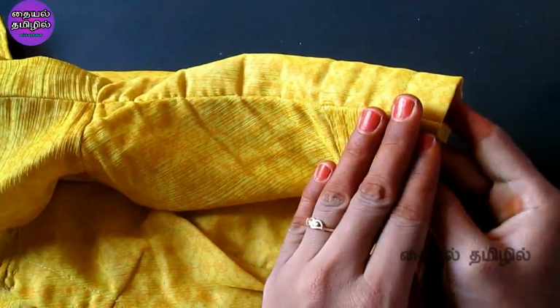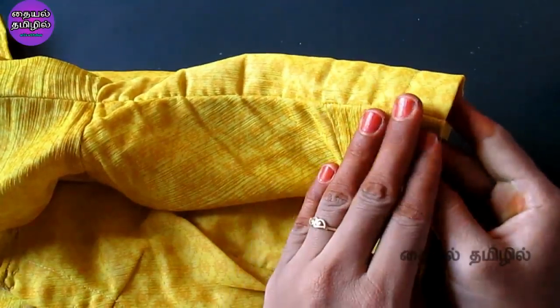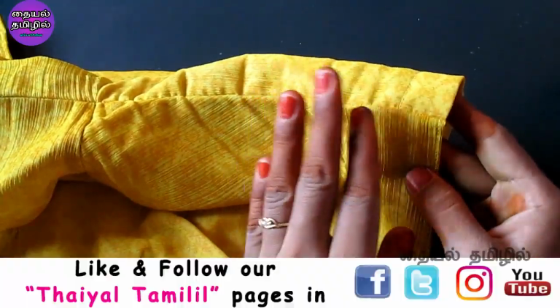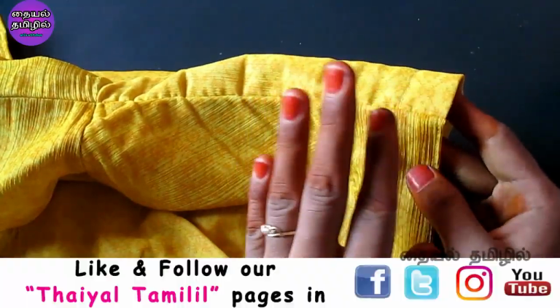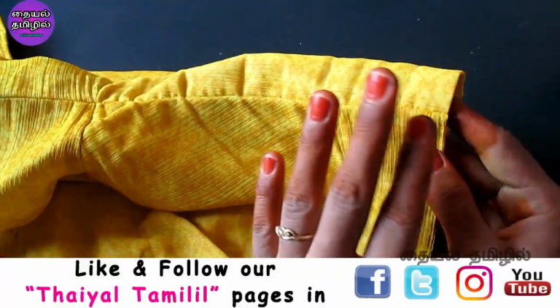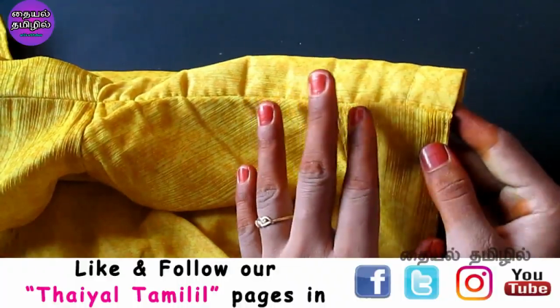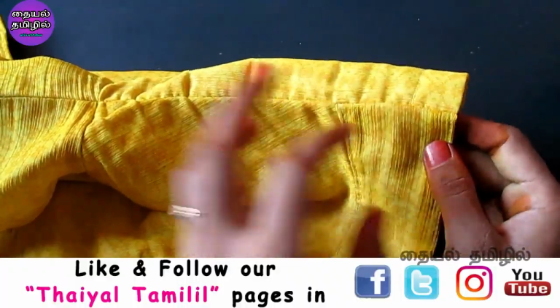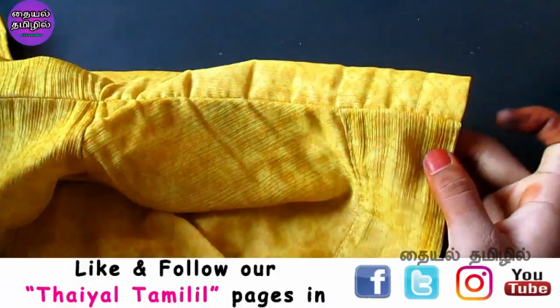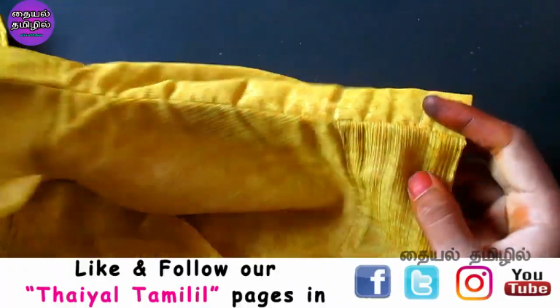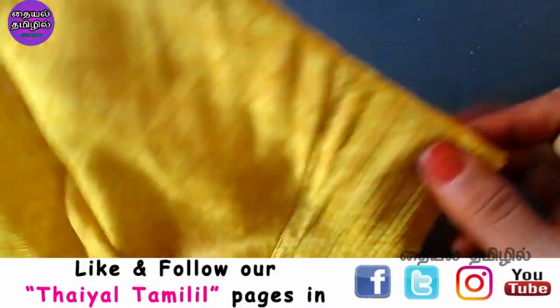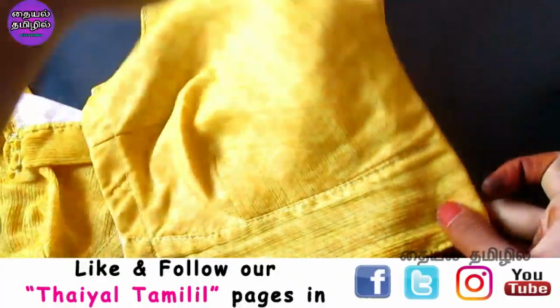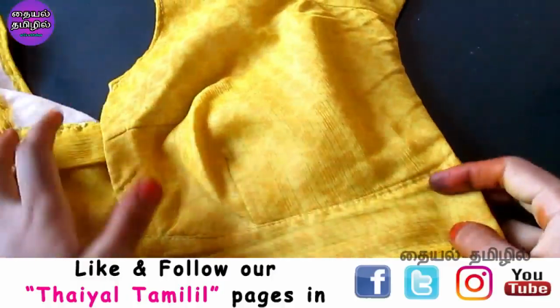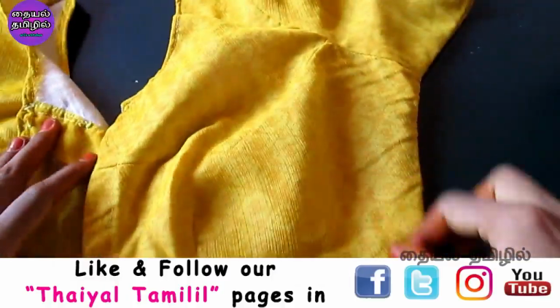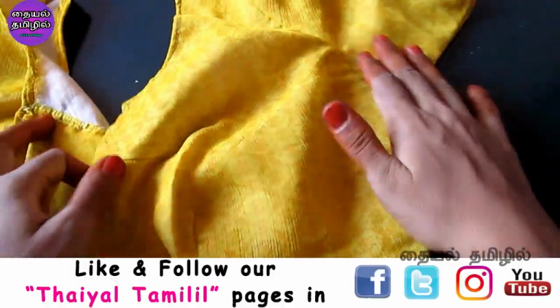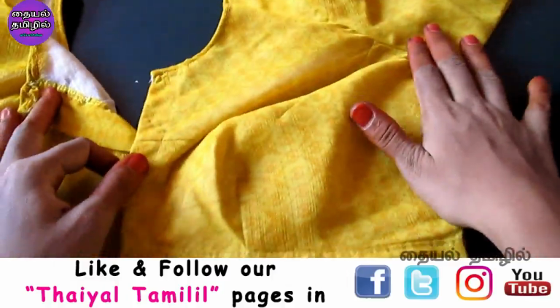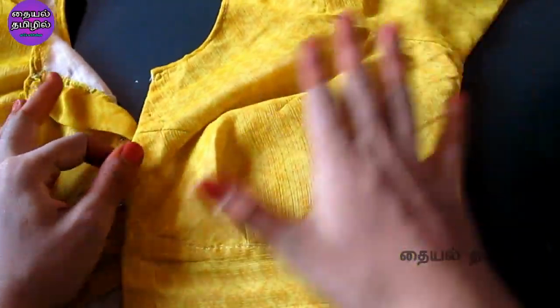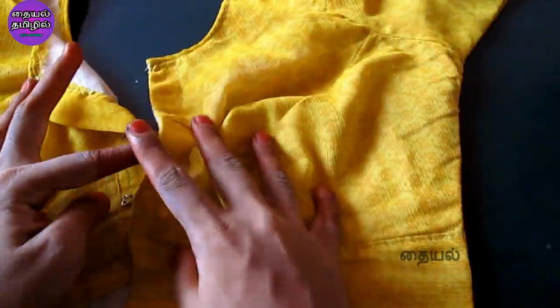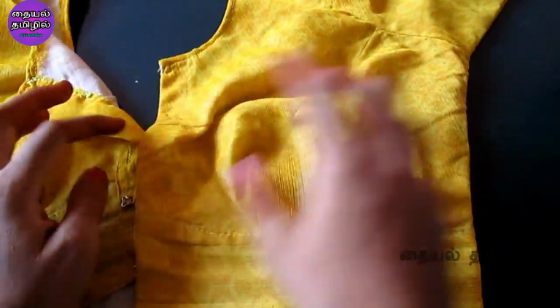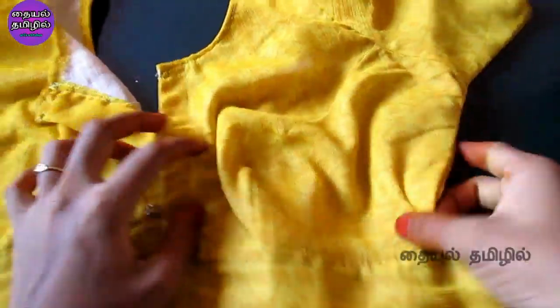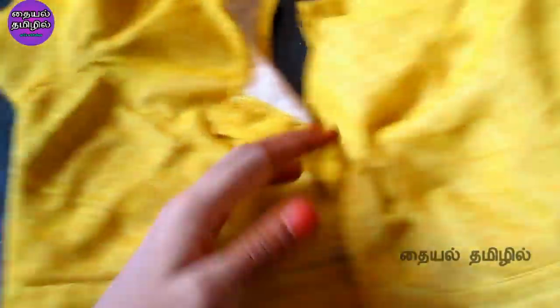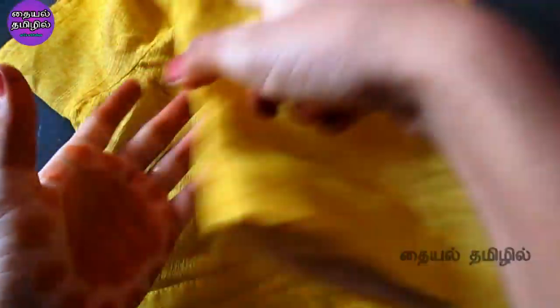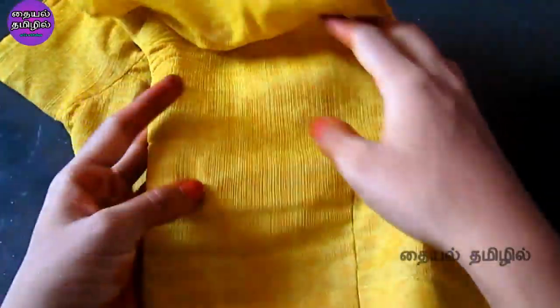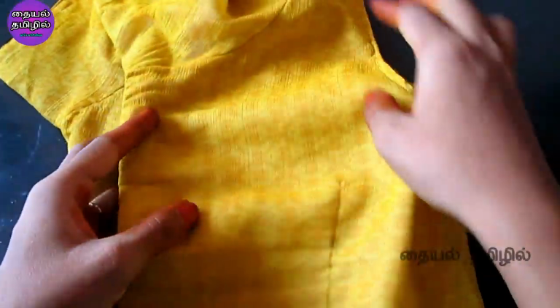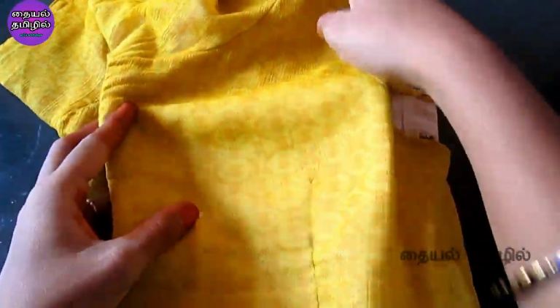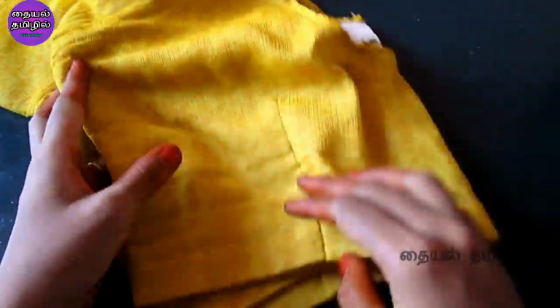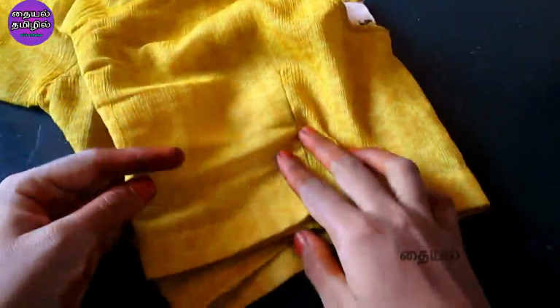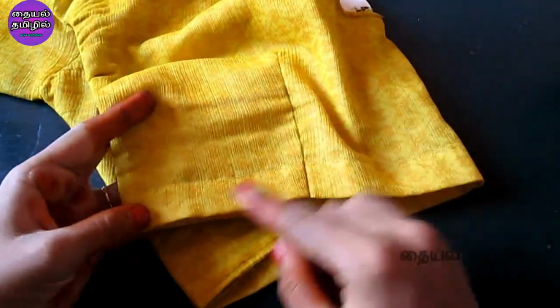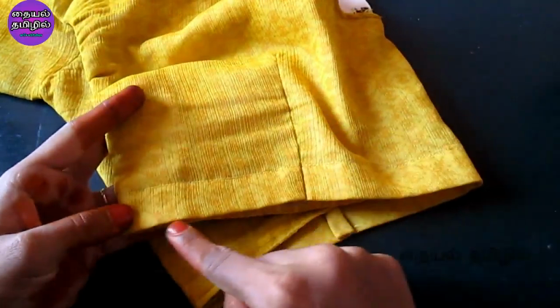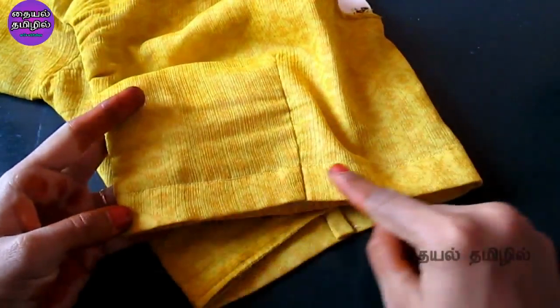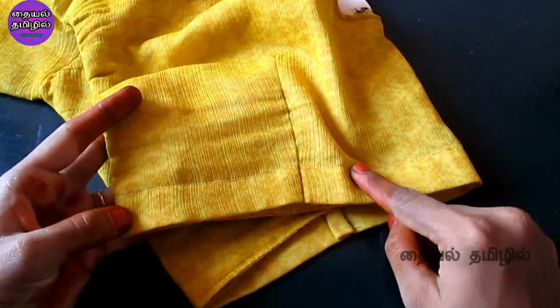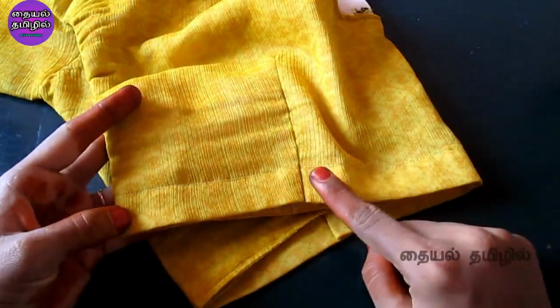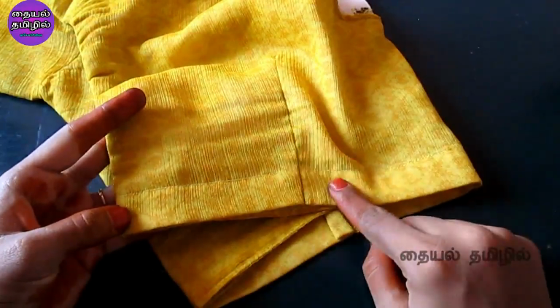We will use the gloves to make sure that the fit is correct. We are going to use the front part and back part, along with the extra side part.